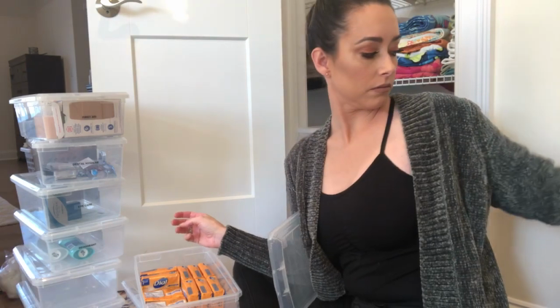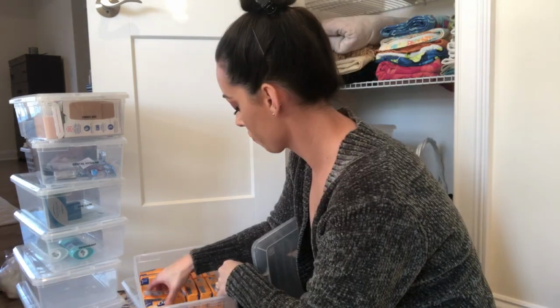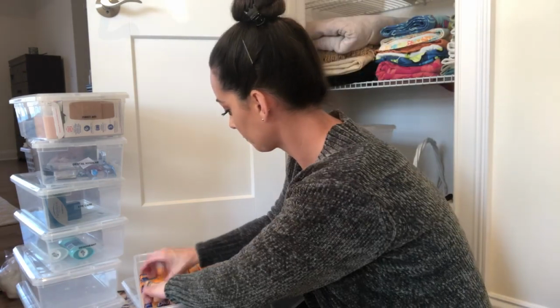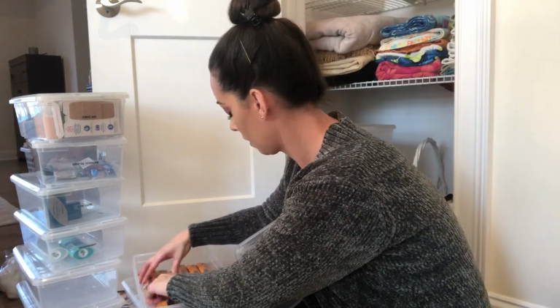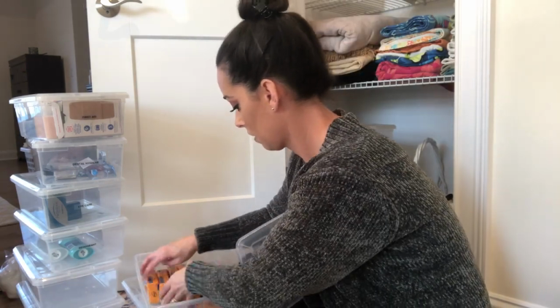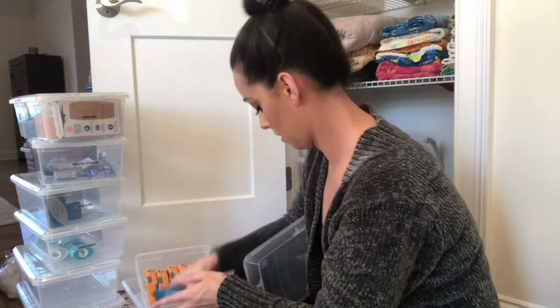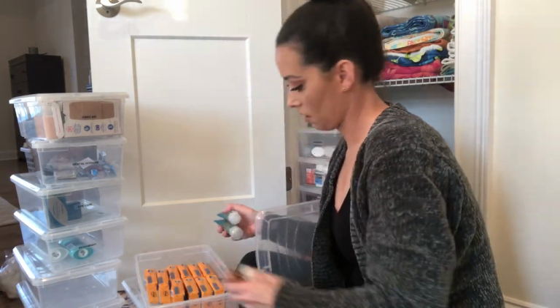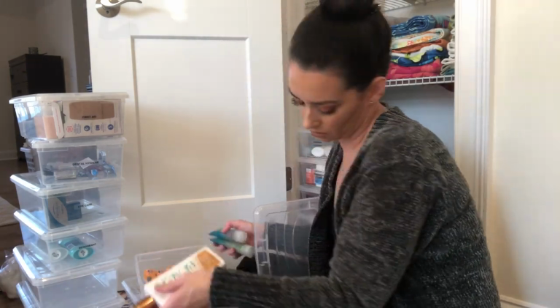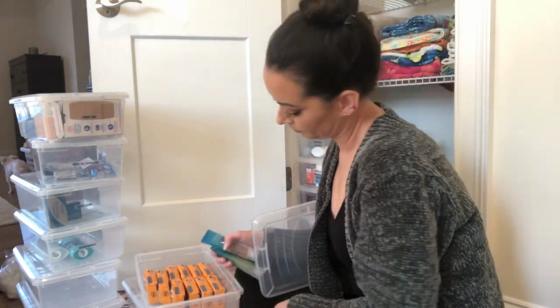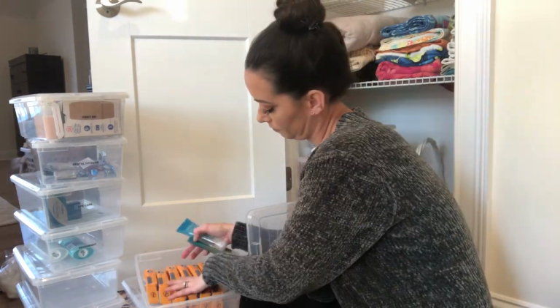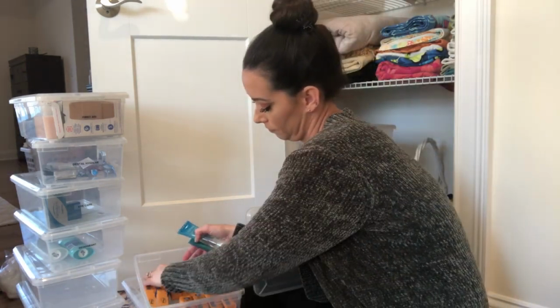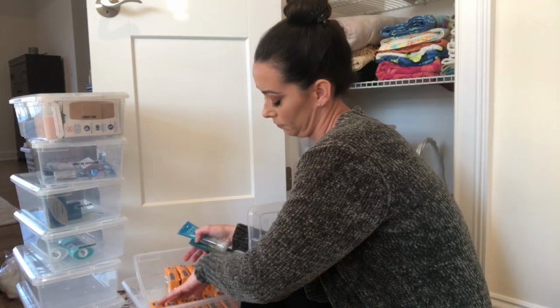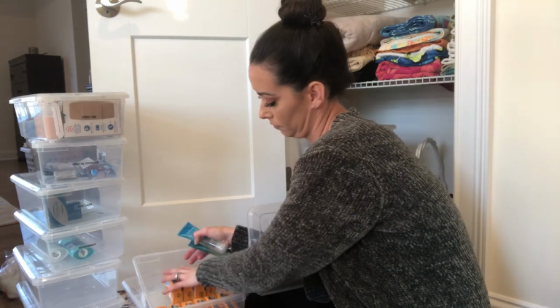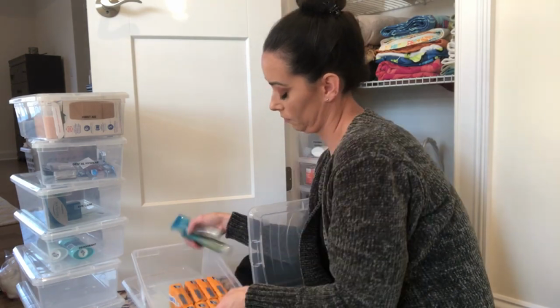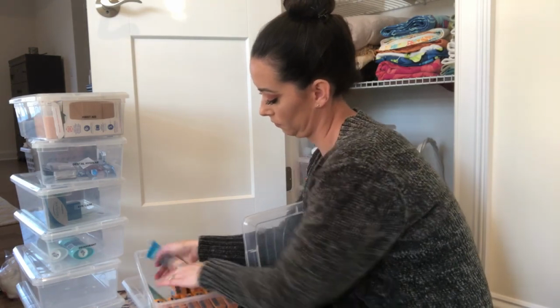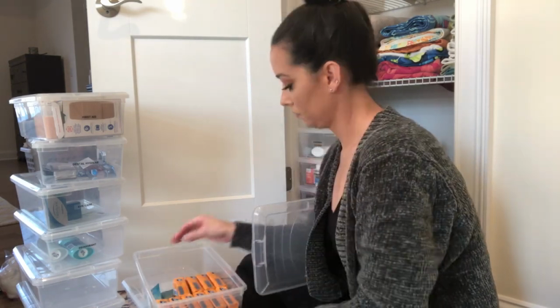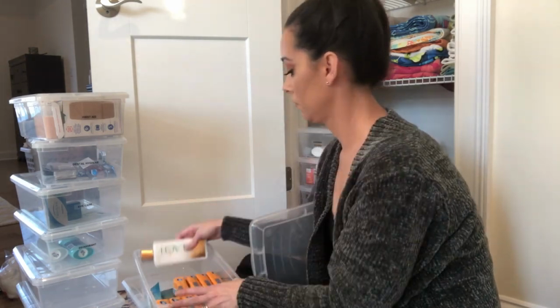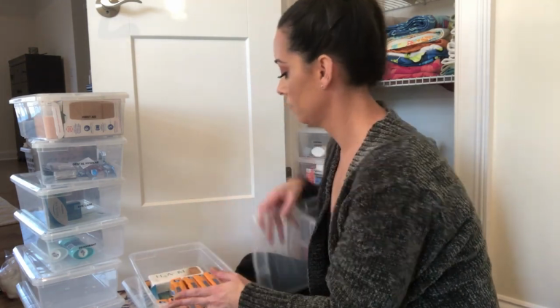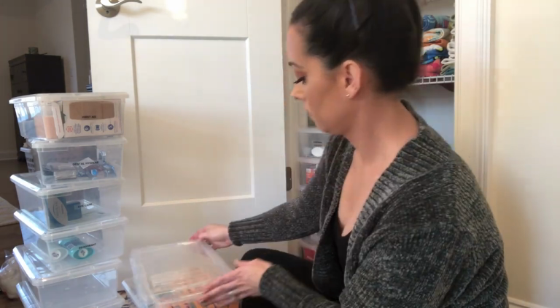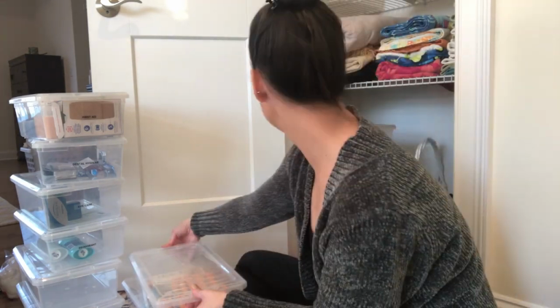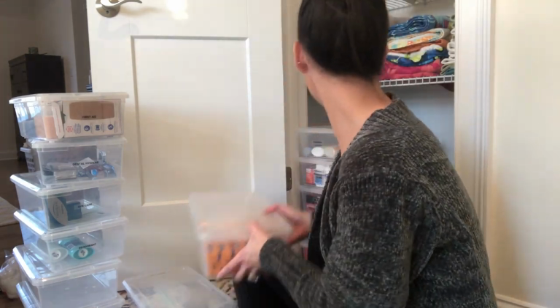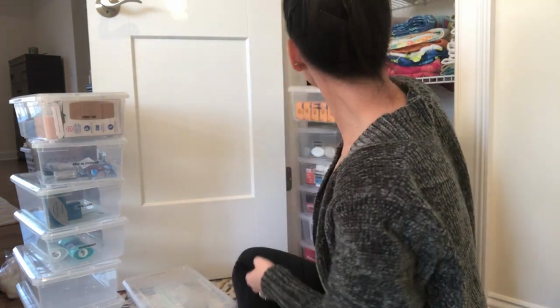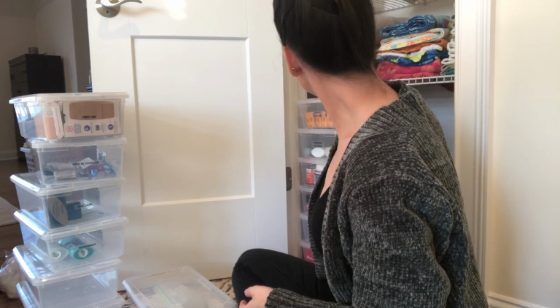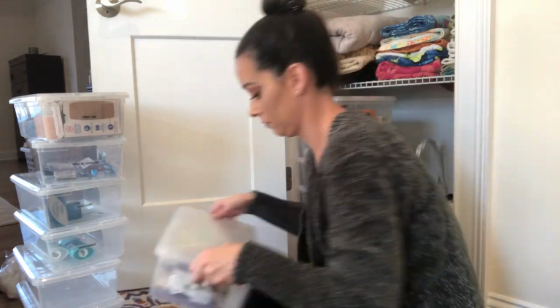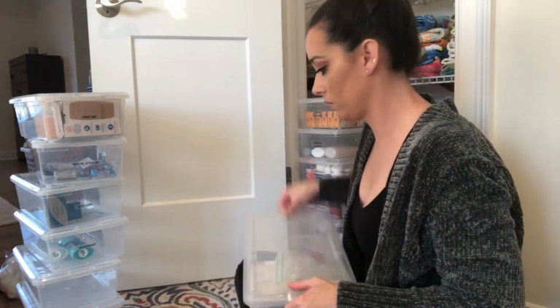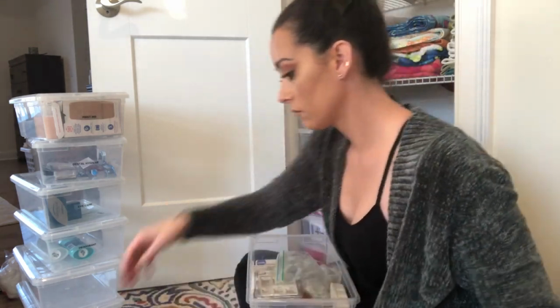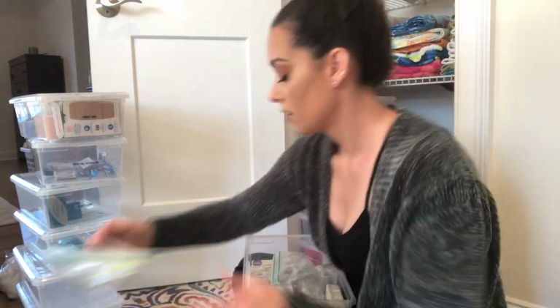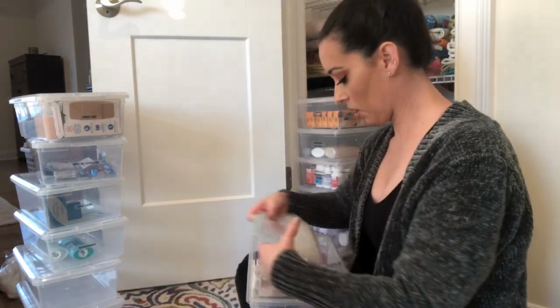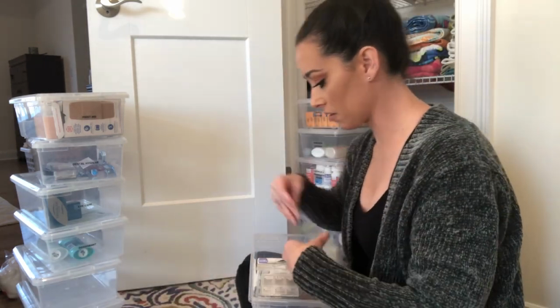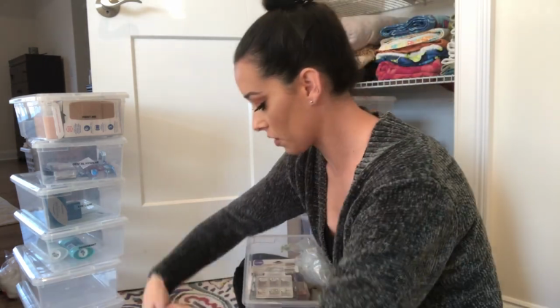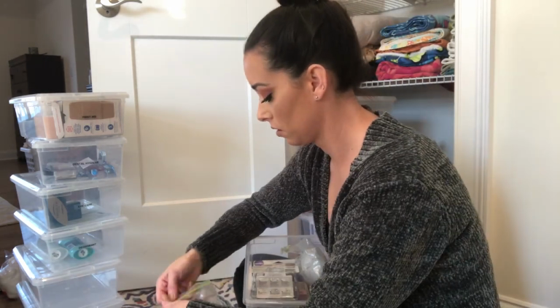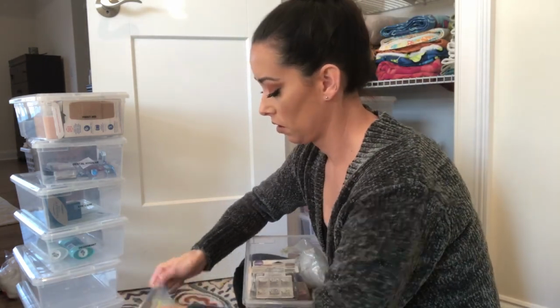If you shop at BJ's or Costco and you buy like soaps — as you can see I do, there's just a lot of soap going on there — these bins are perfect for that too. I'll store like soaps, body wash, and lotions so I always have backups.